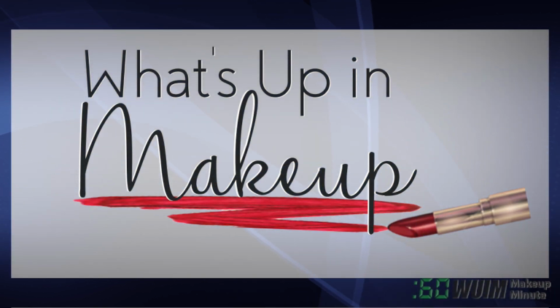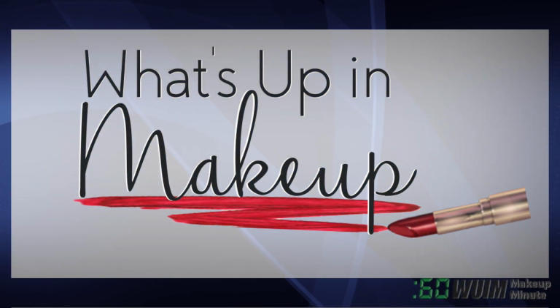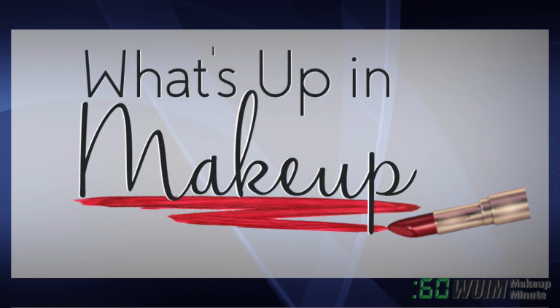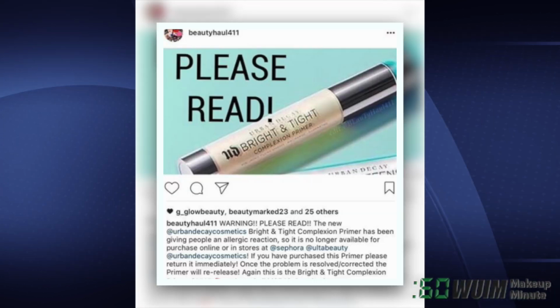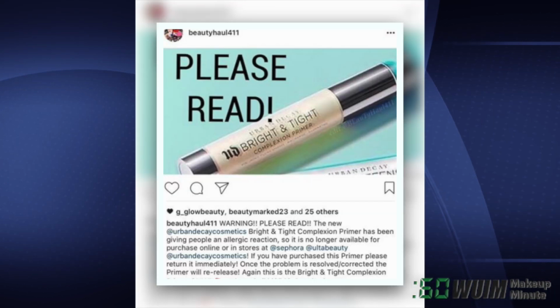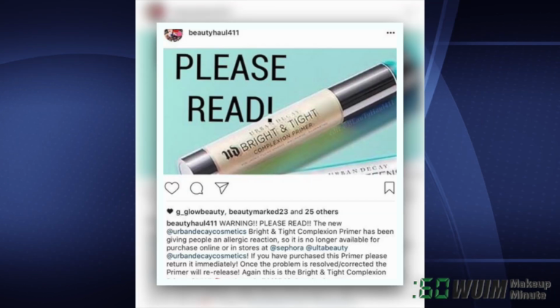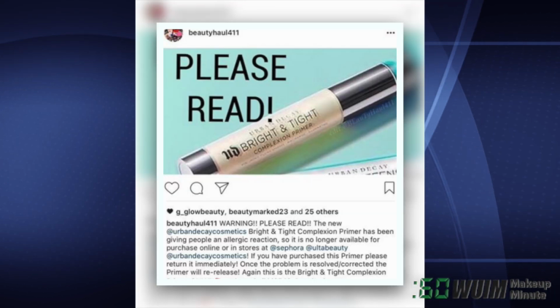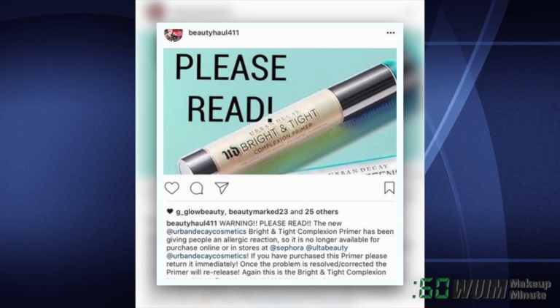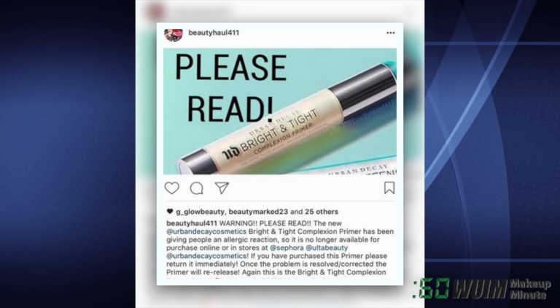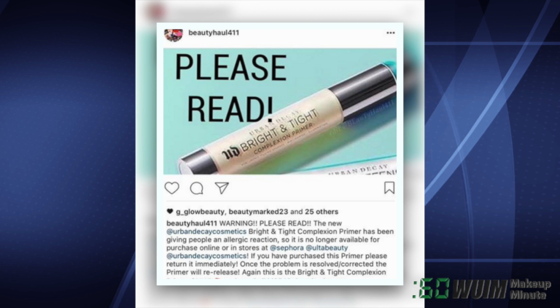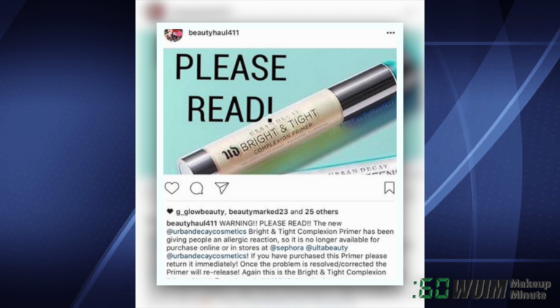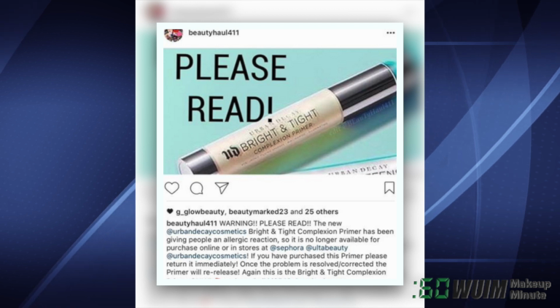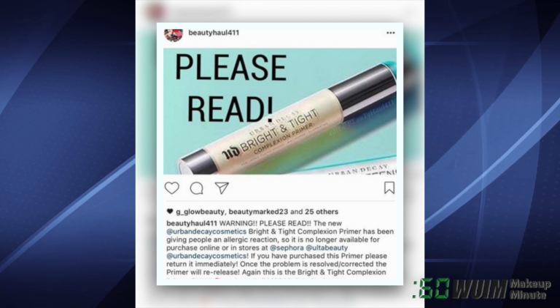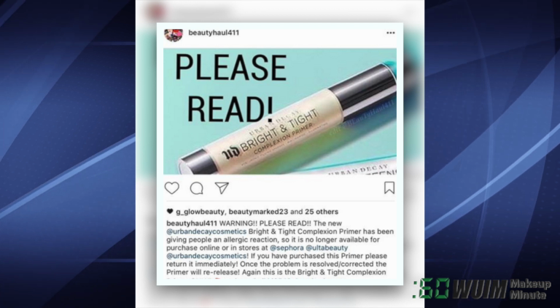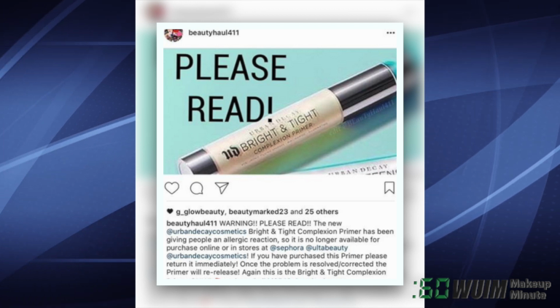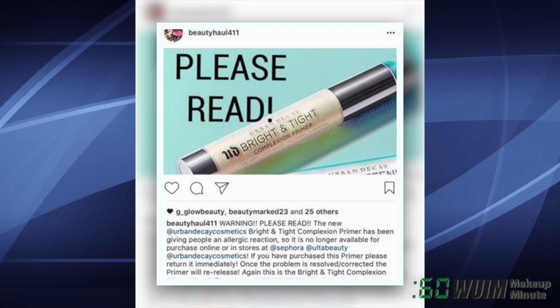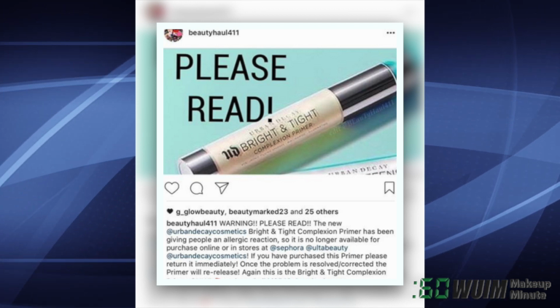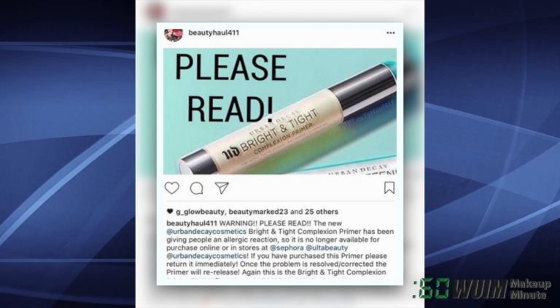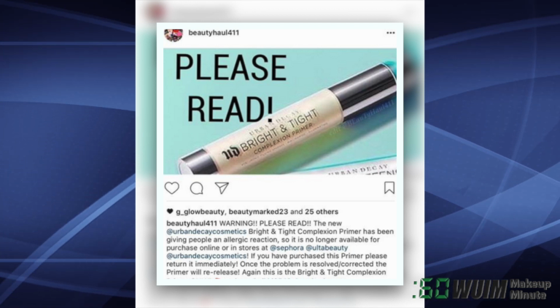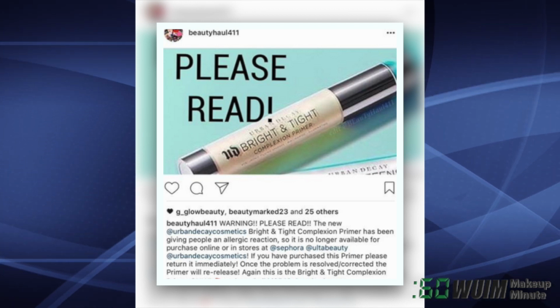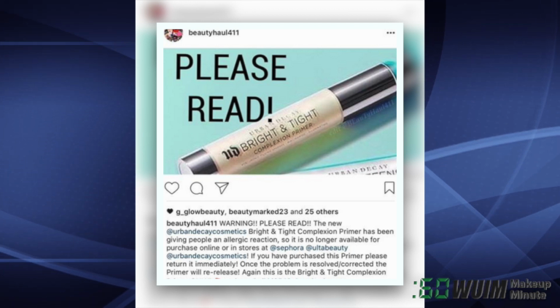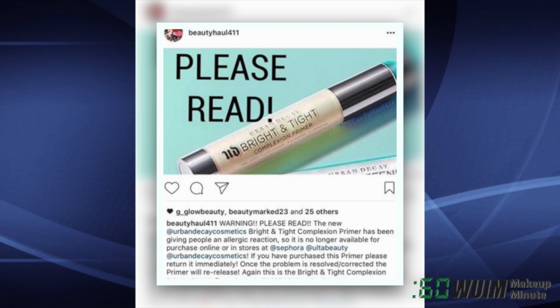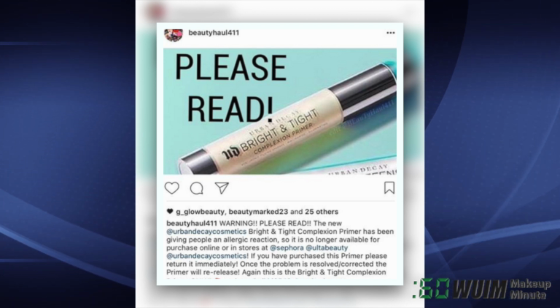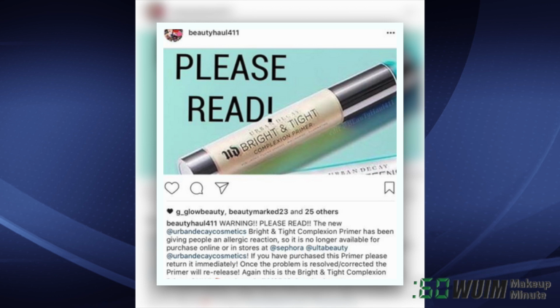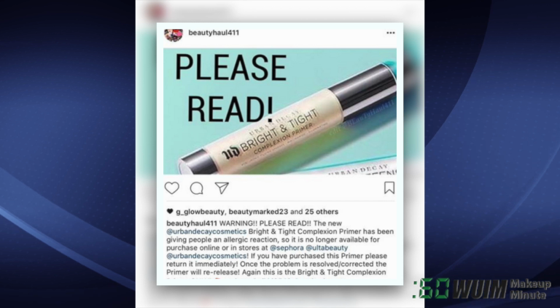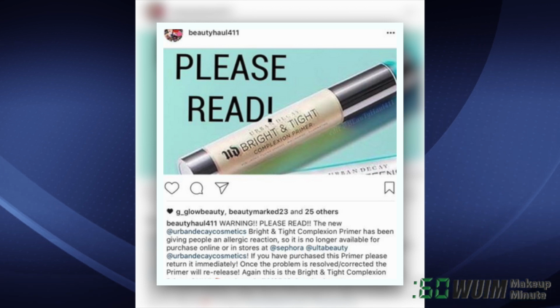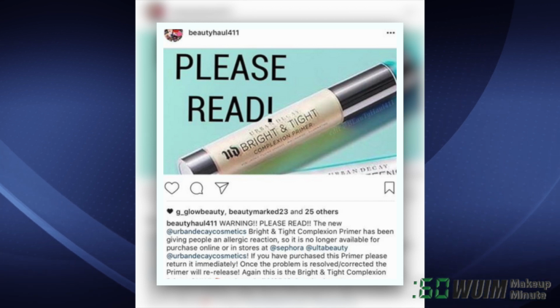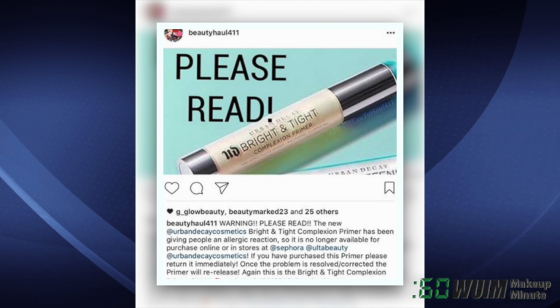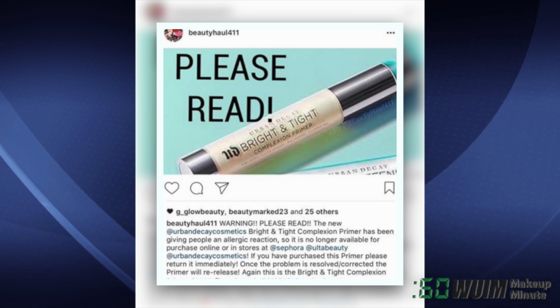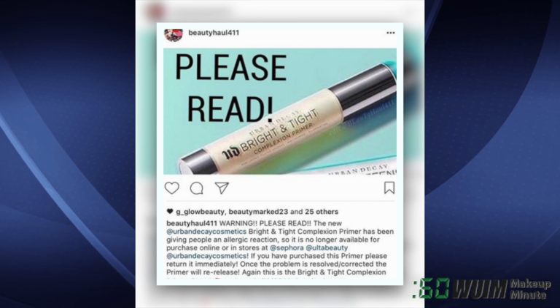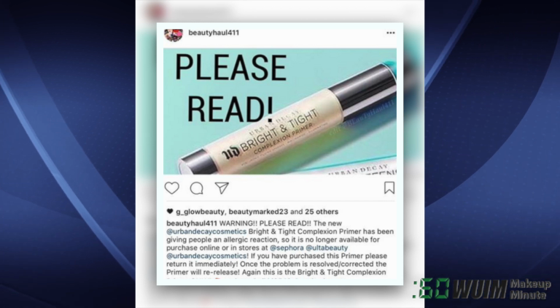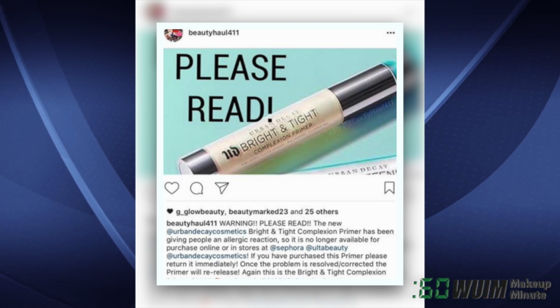The new Urban Decay Bright and Tight Complexion Primer has been pulled due to allergic reactions. If you have purchased this primer, please return it to the place of purchase immediately.